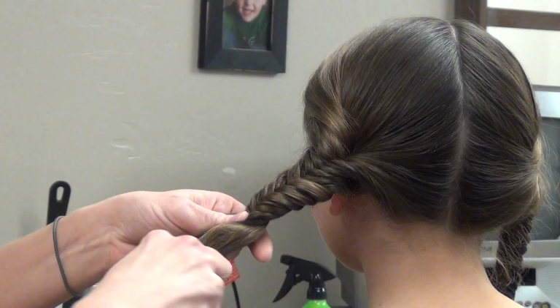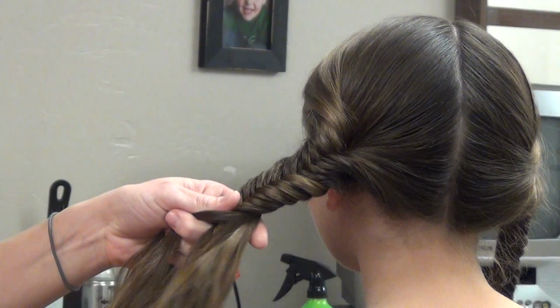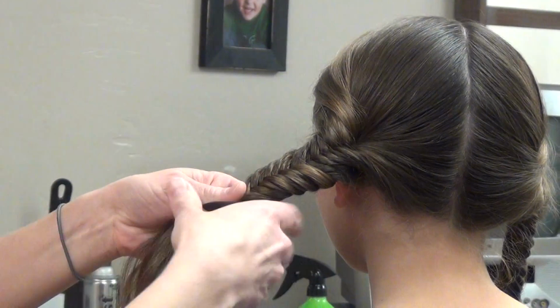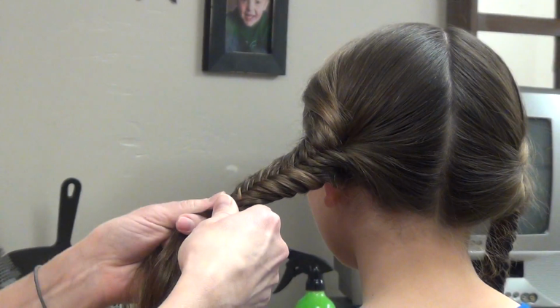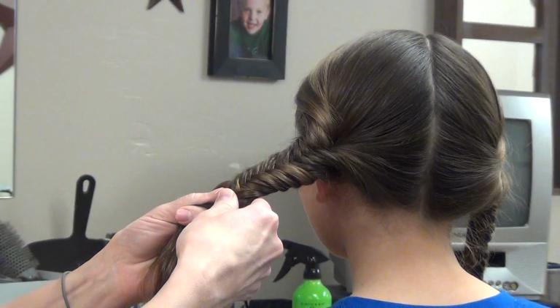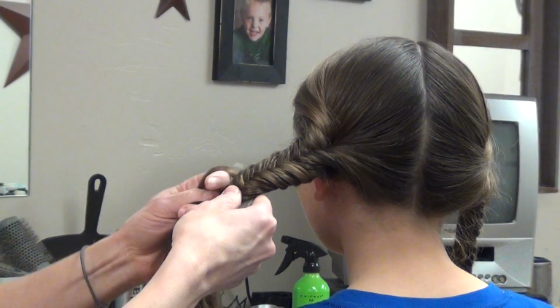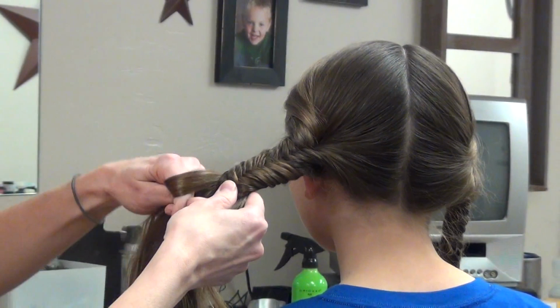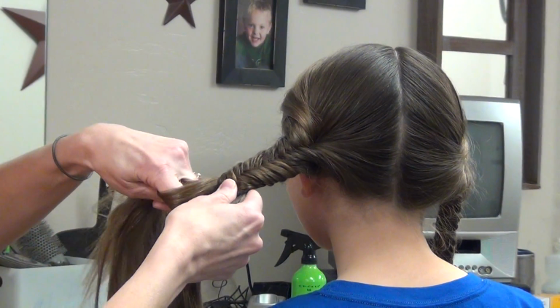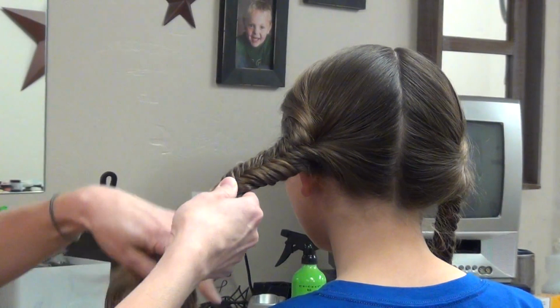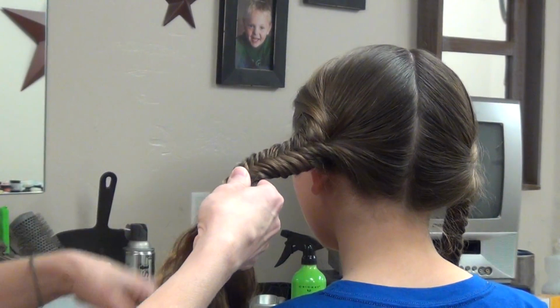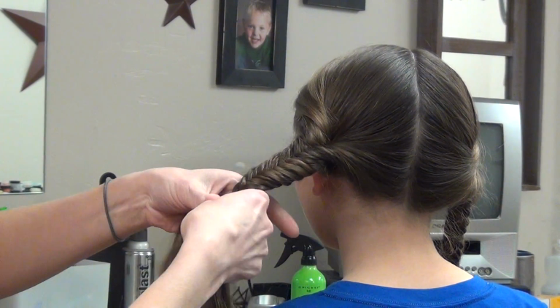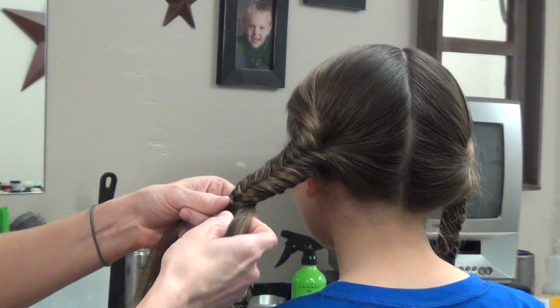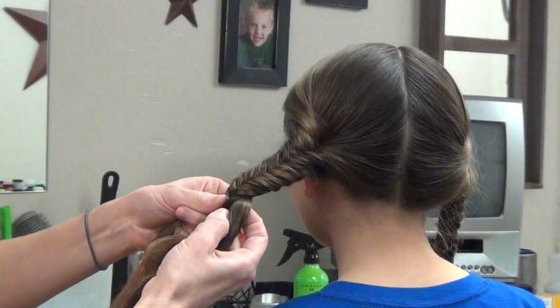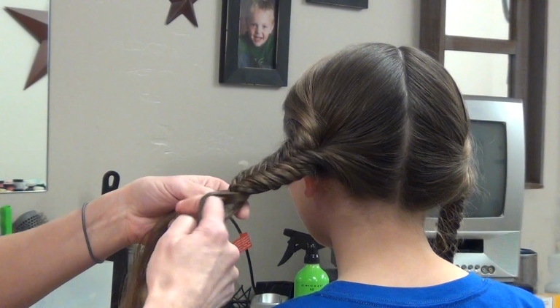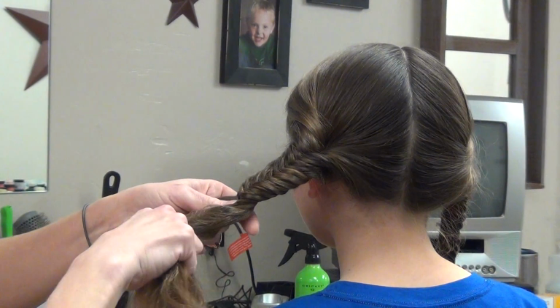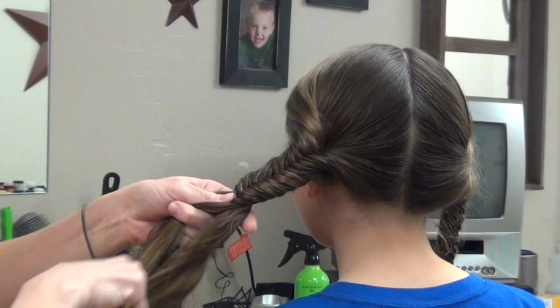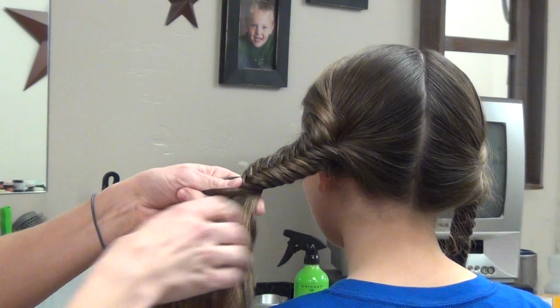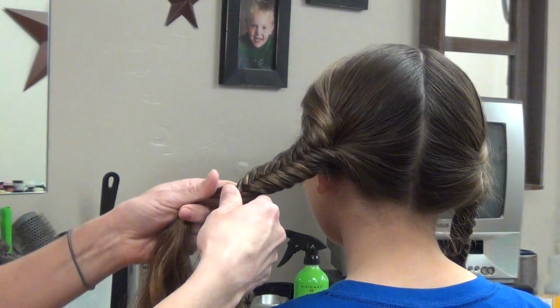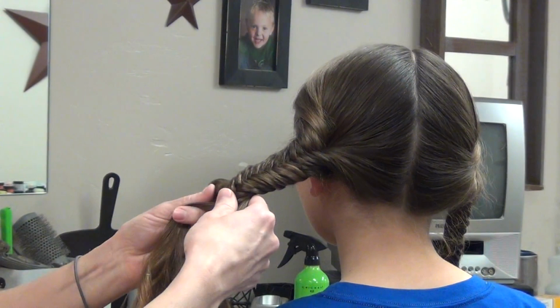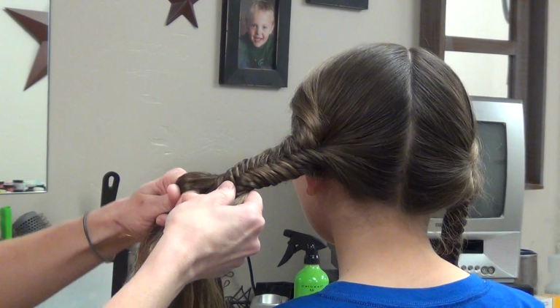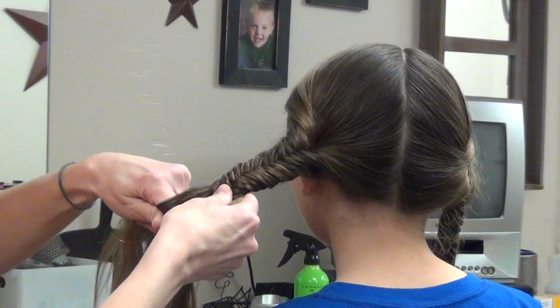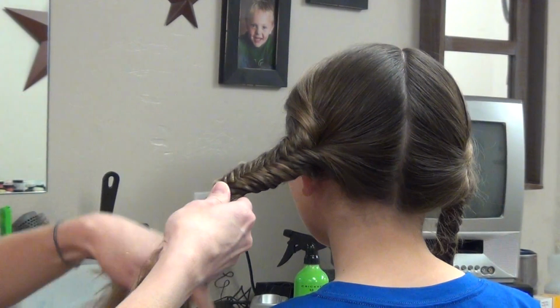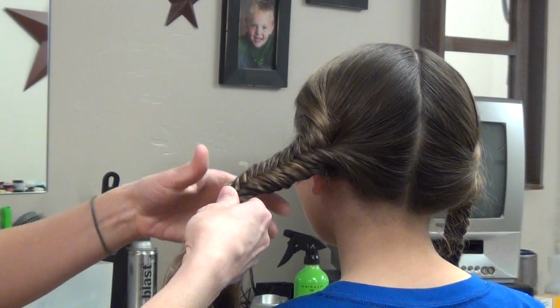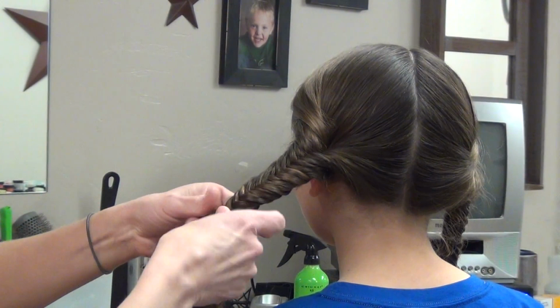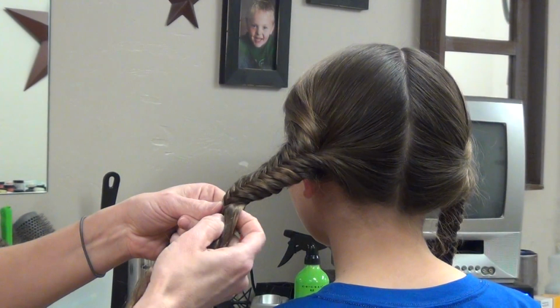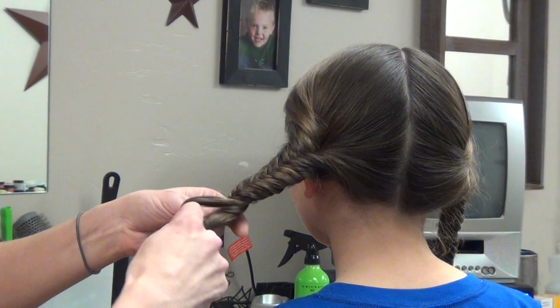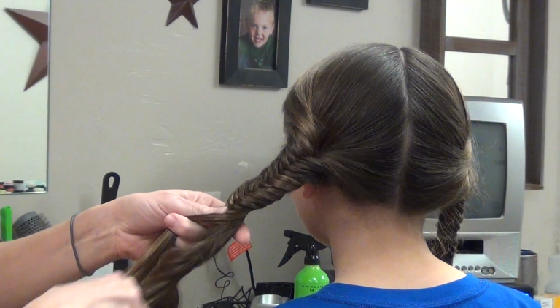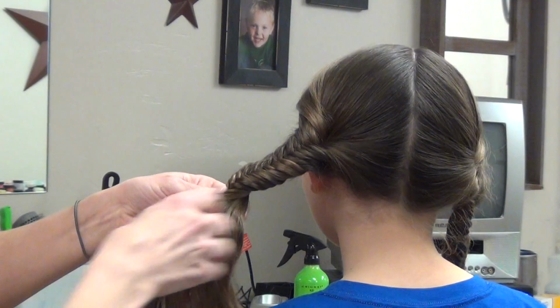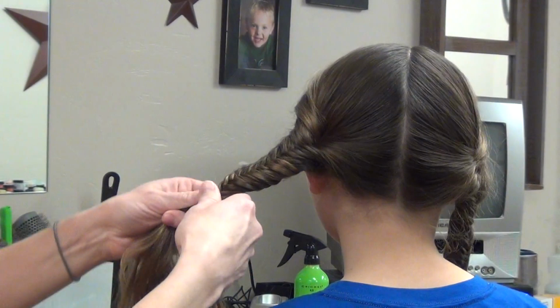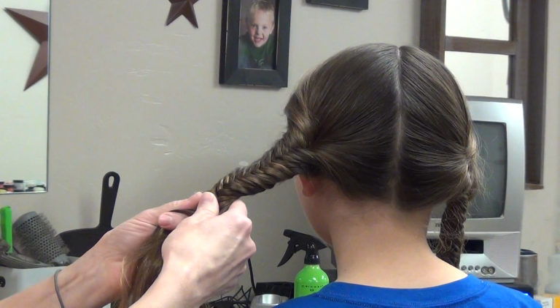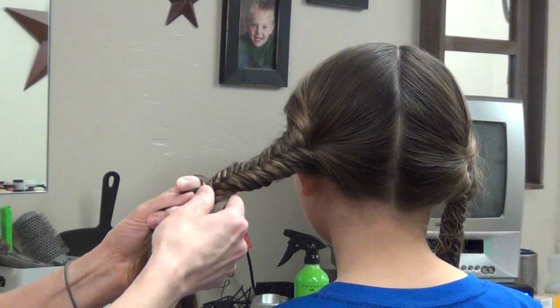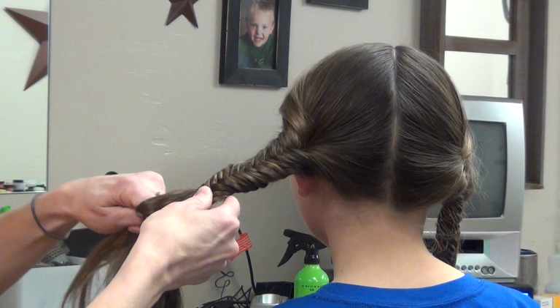Depending on how fast you want this to go, you'll want to make these pieces thicker or thinner. The thicker you go down, the faster it's going to go.